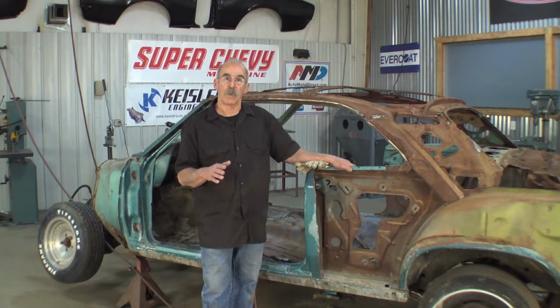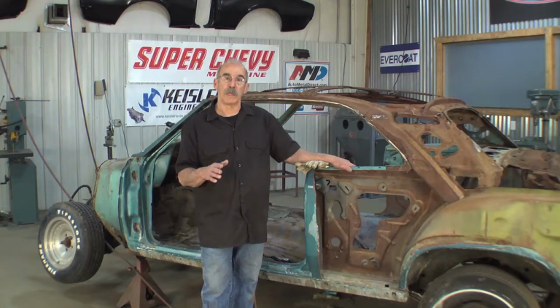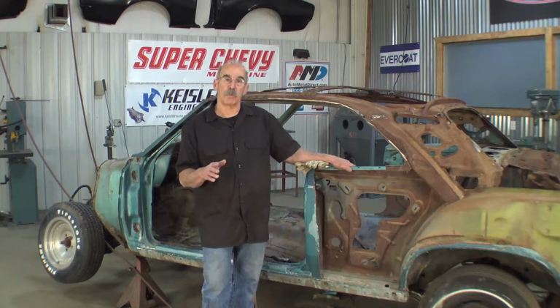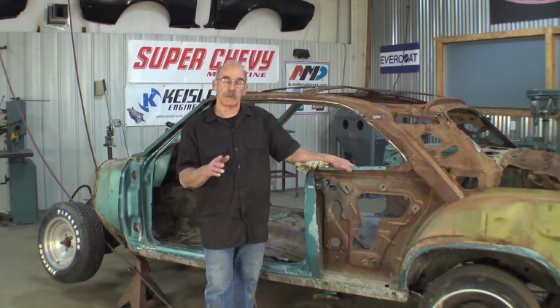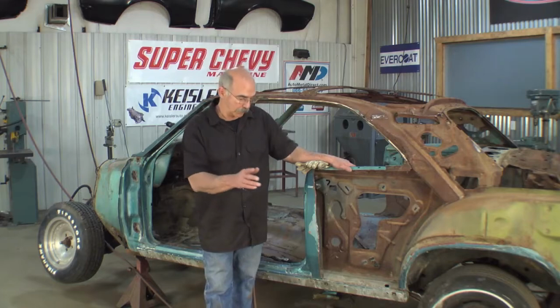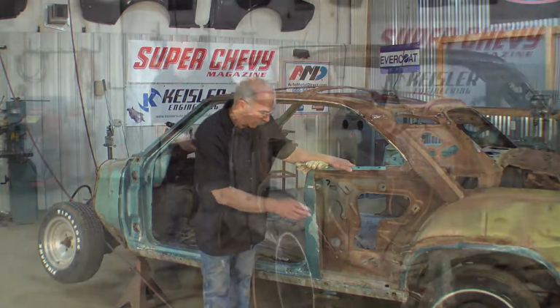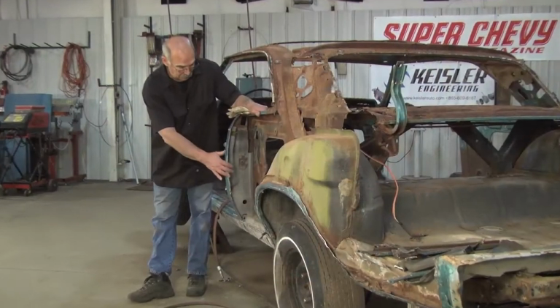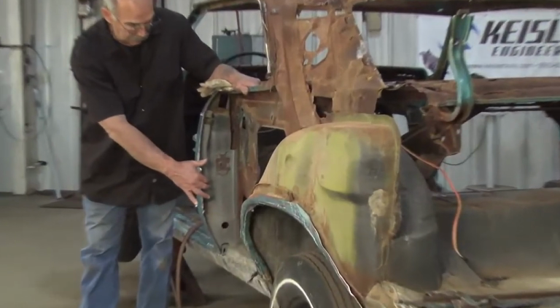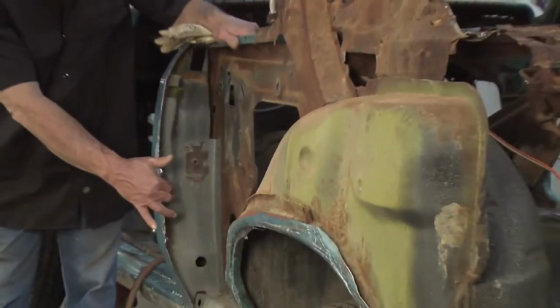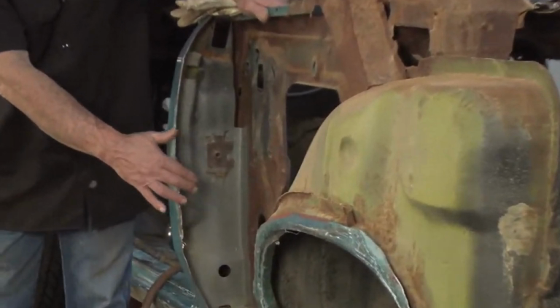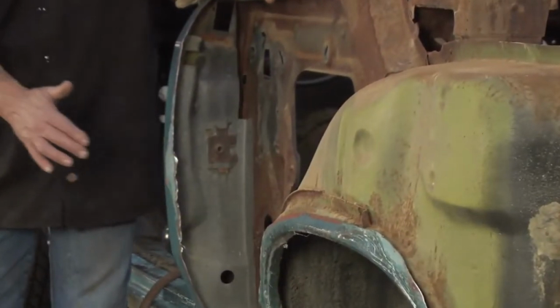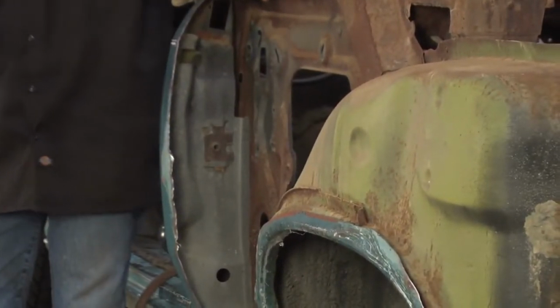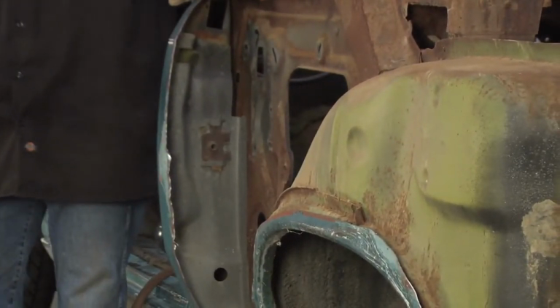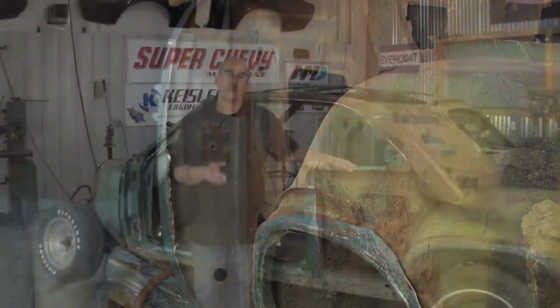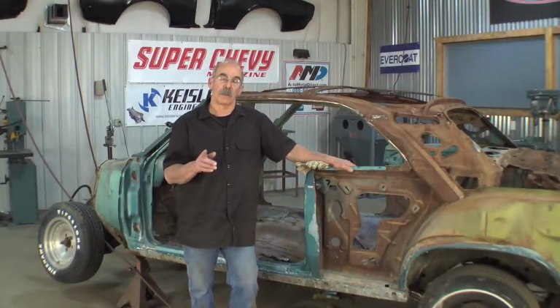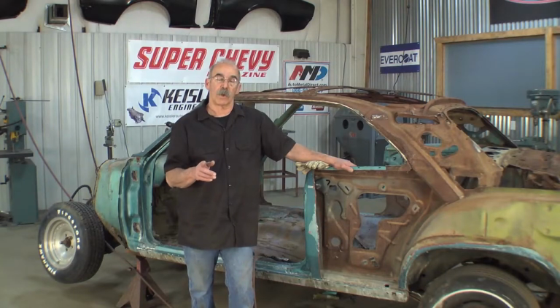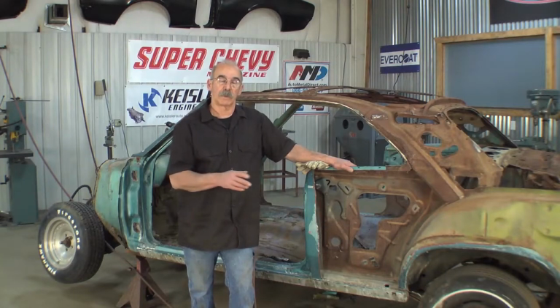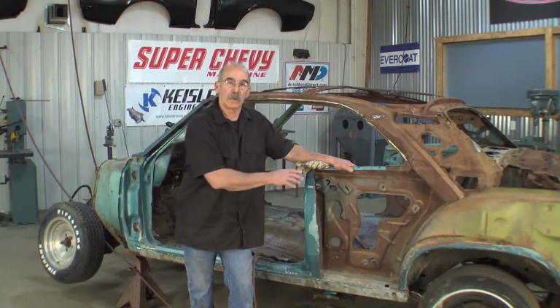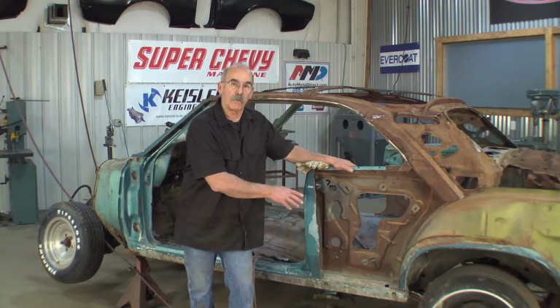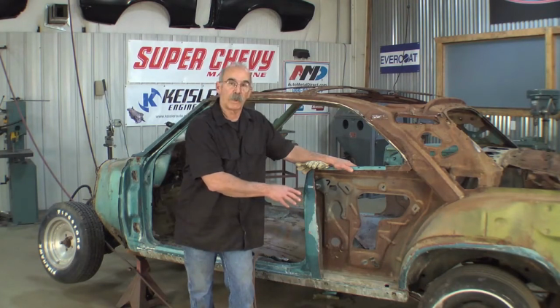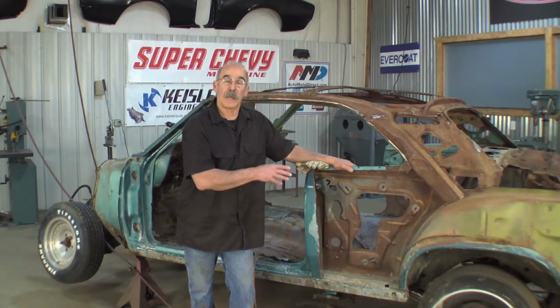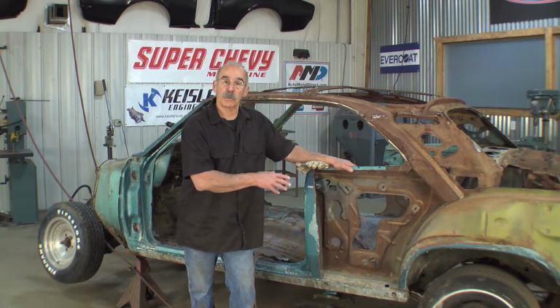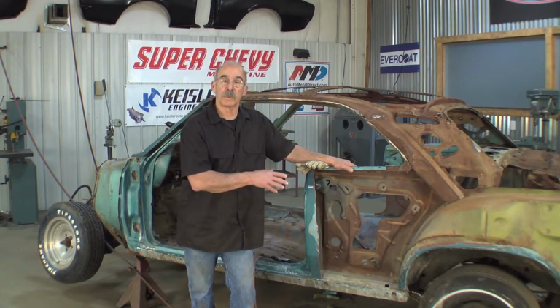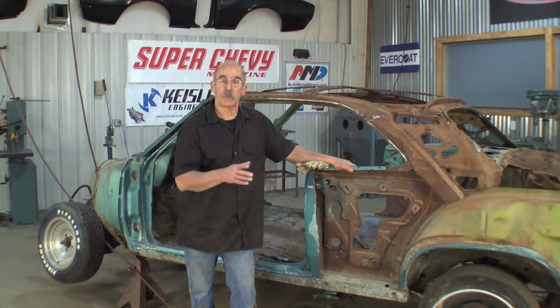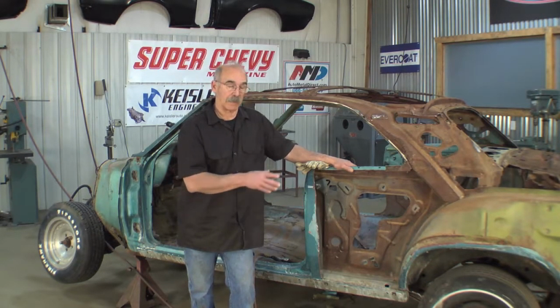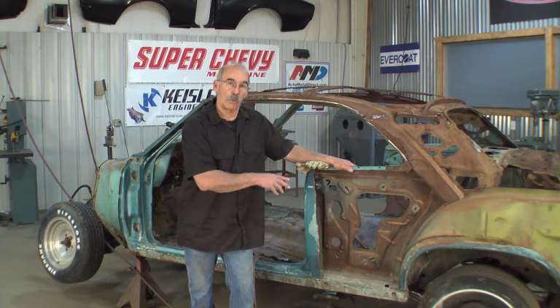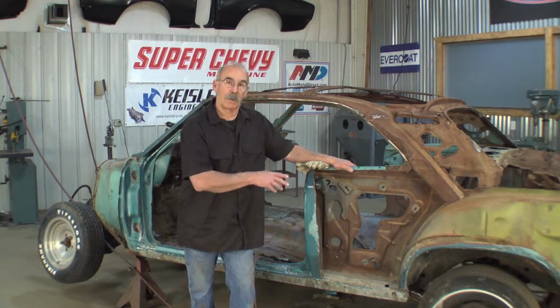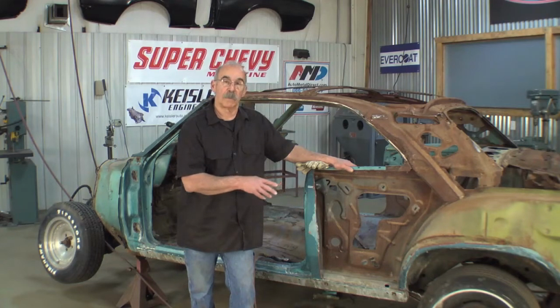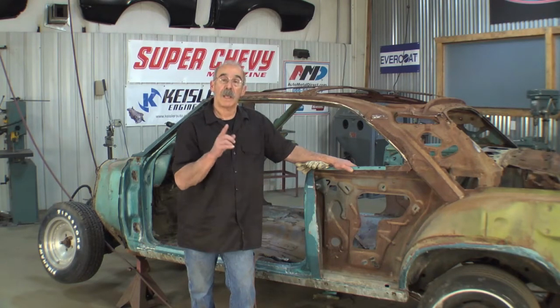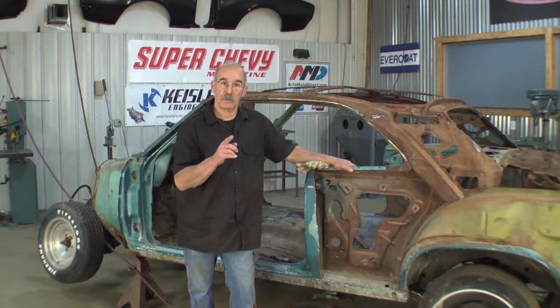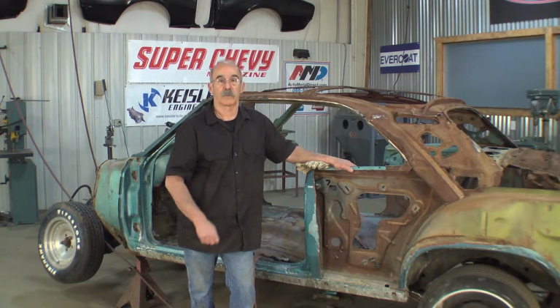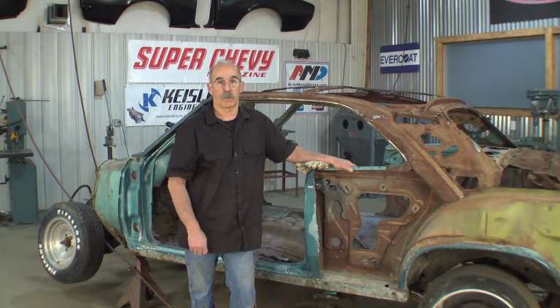Right inside the door right there — that's exactly the area I was talking about to cut long for. That's where it's welded and that's what we have to get the quarter panel off of, and we have to save that part.